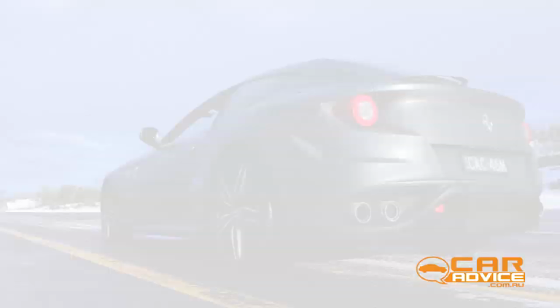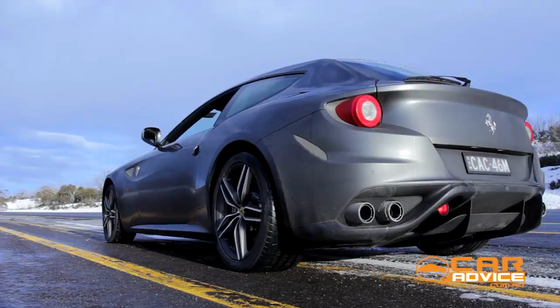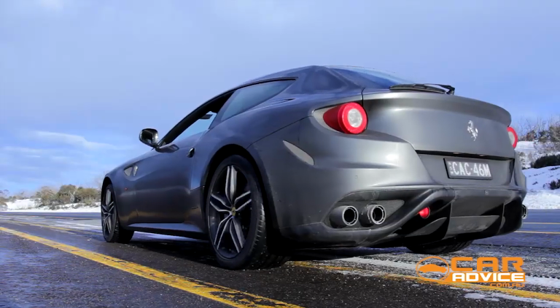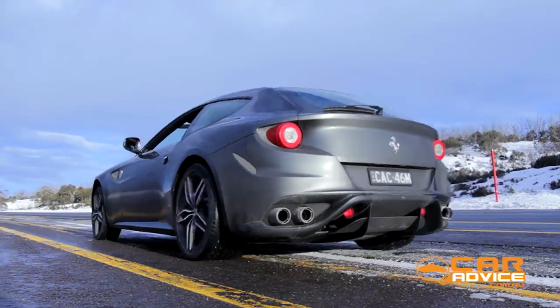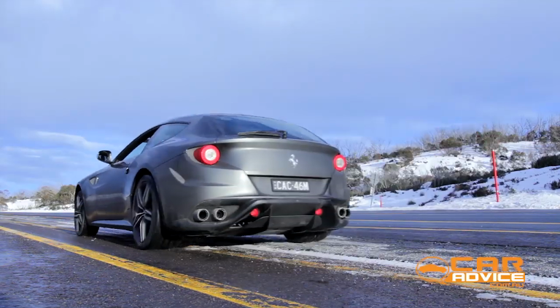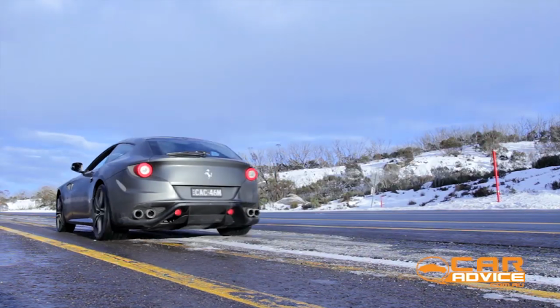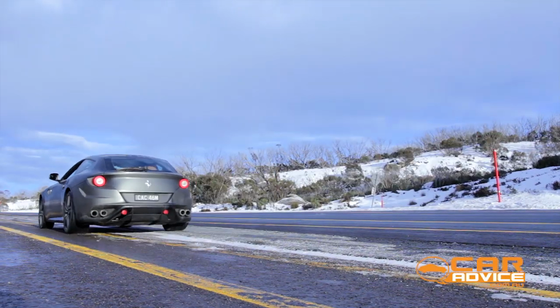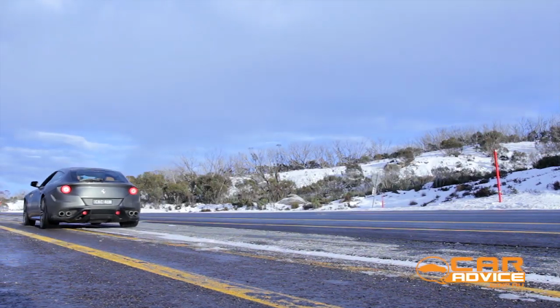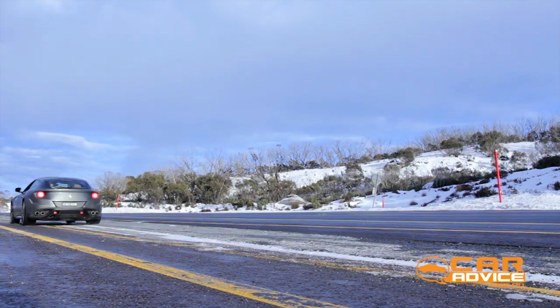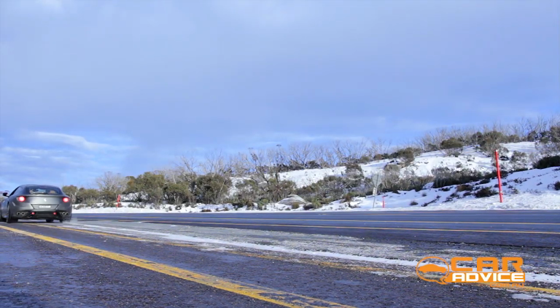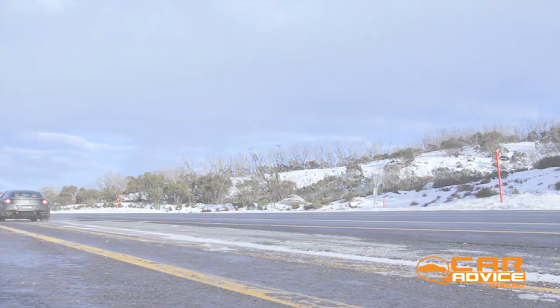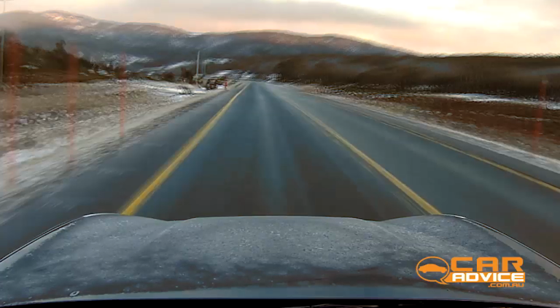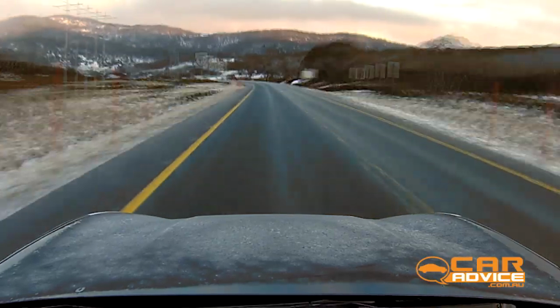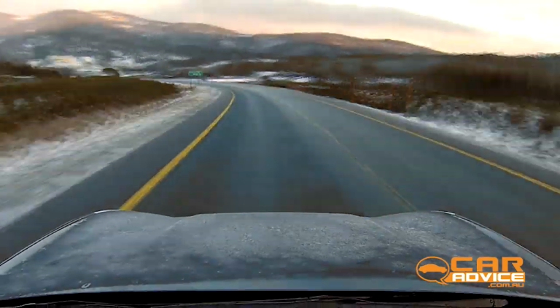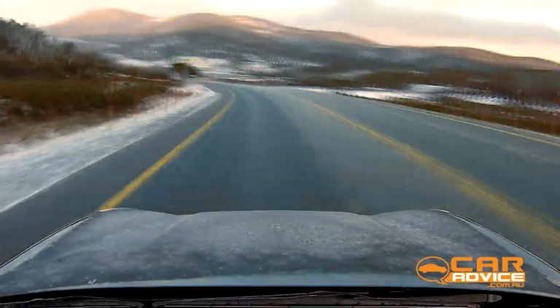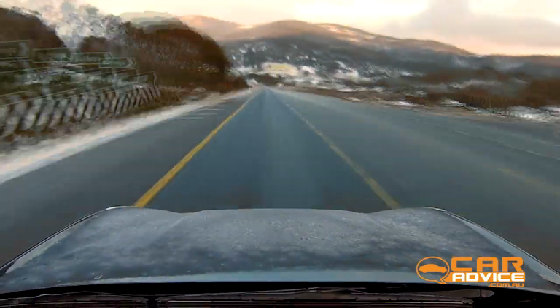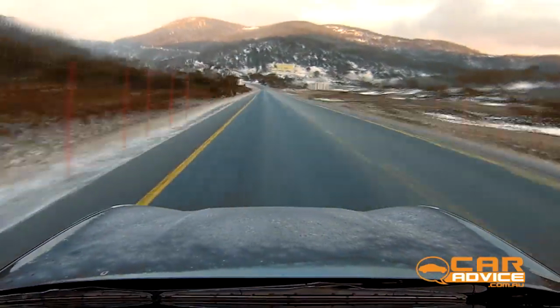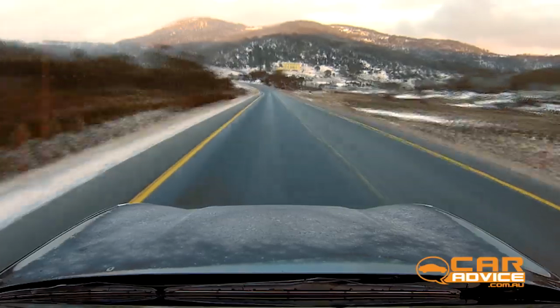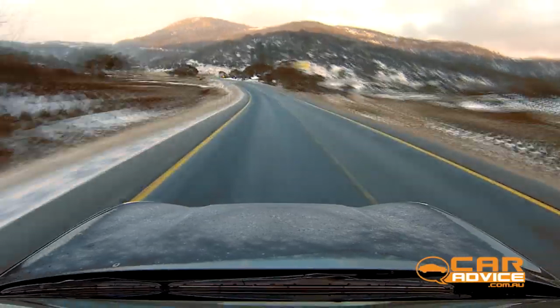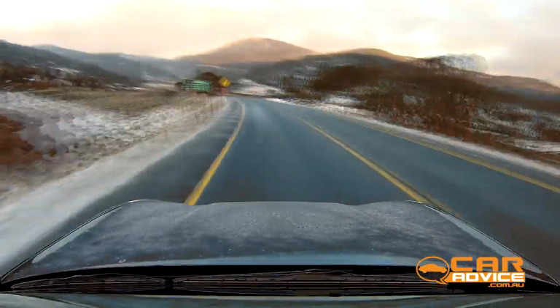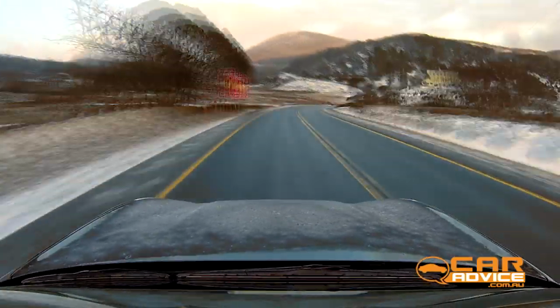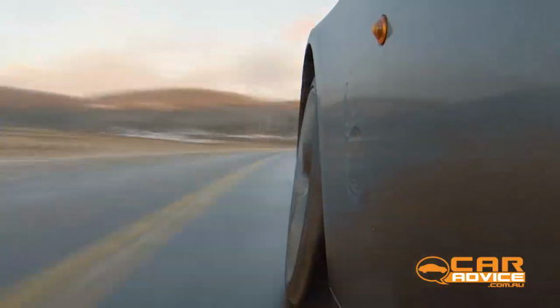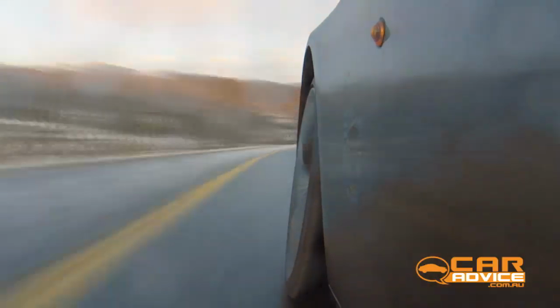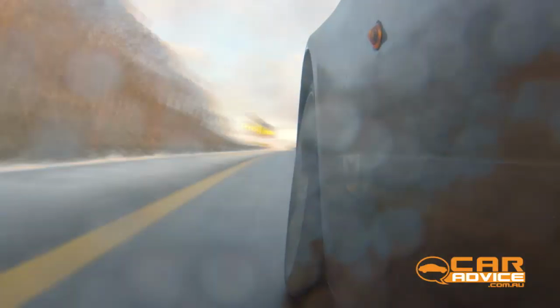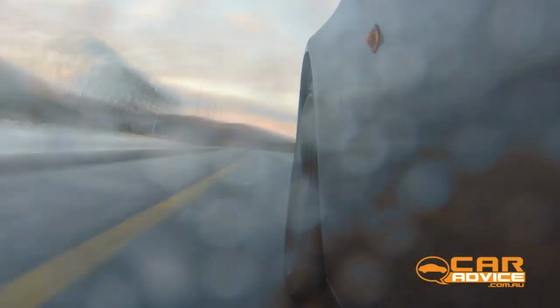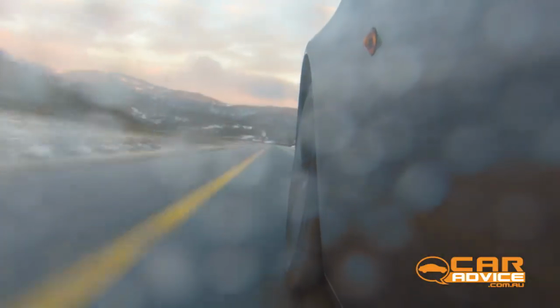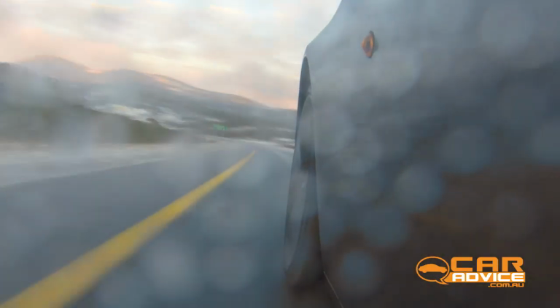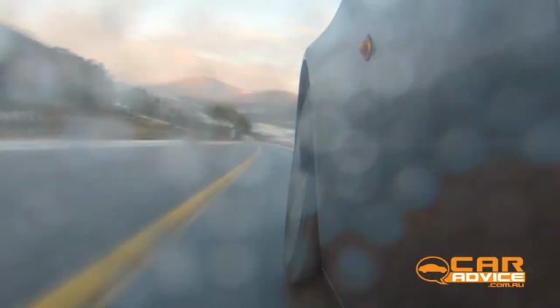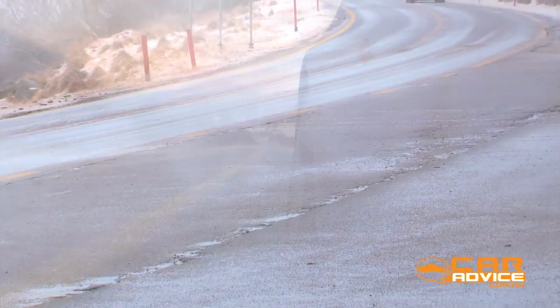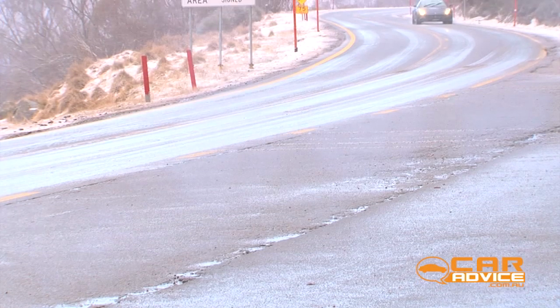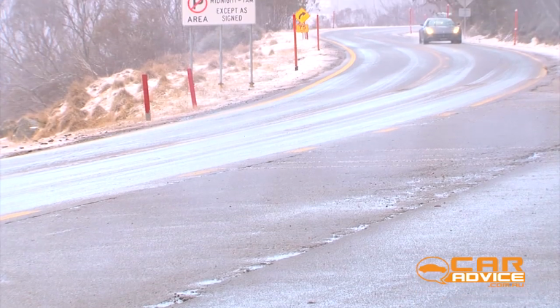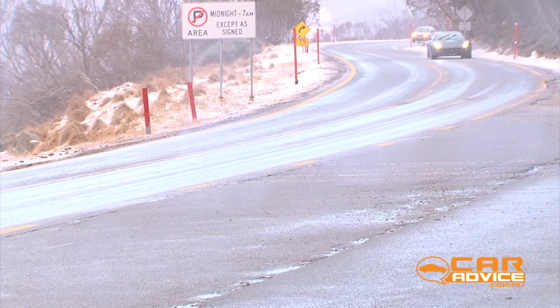The linear power delivery on a hilly road coated in a fresh layer of snow is simply stunning. You can sense all of the traction control ingenuity Ferrari developed in Formula One before the technology was banned.